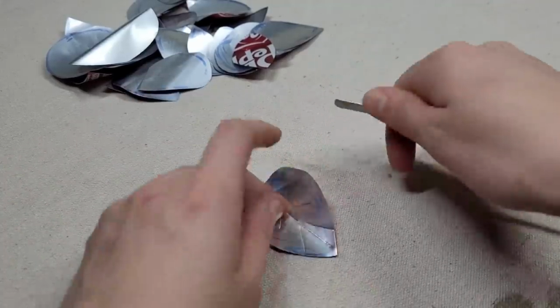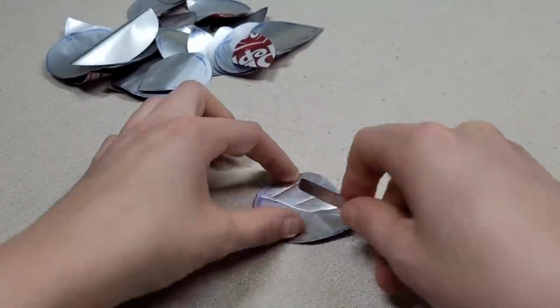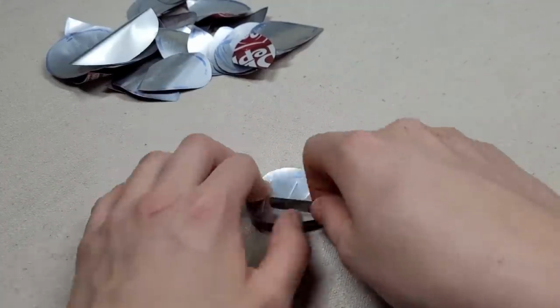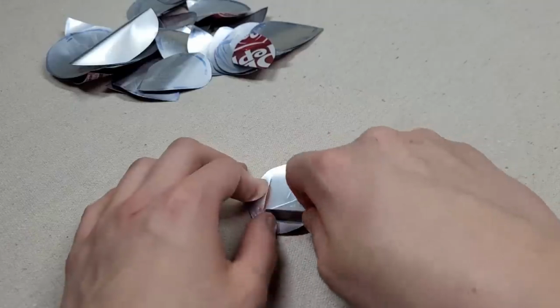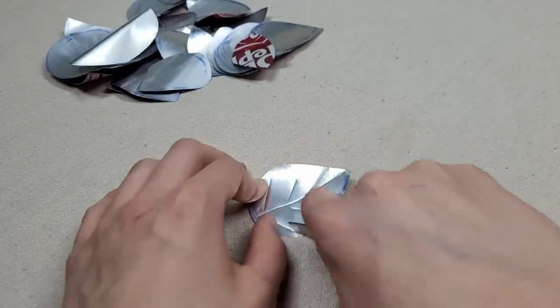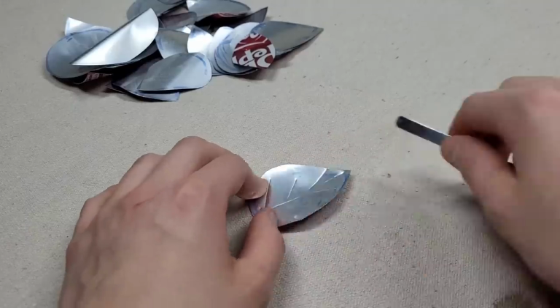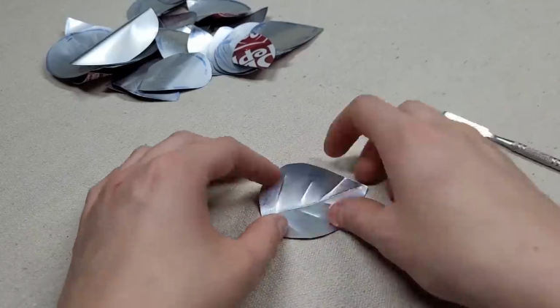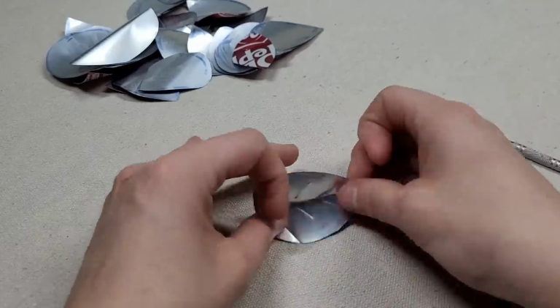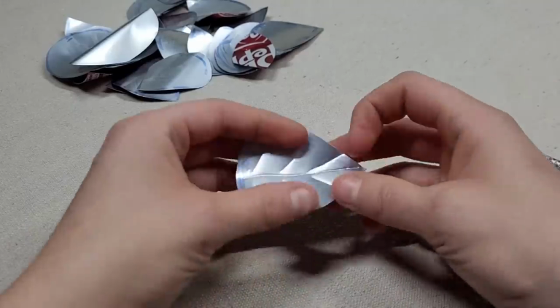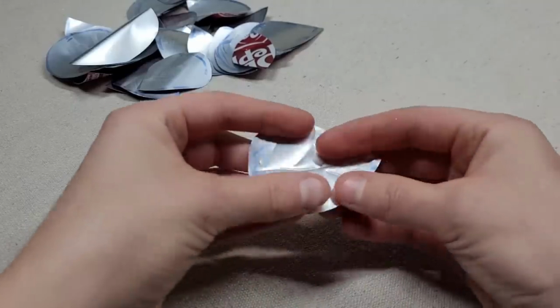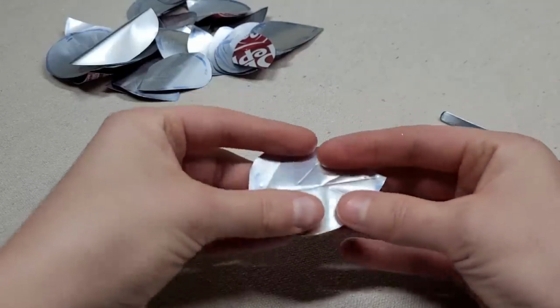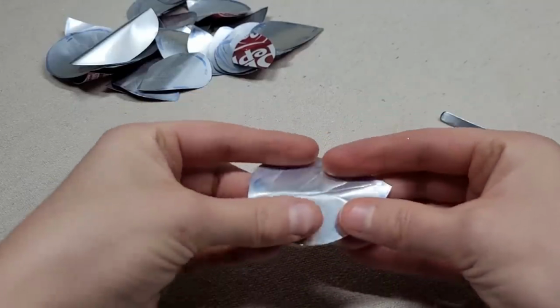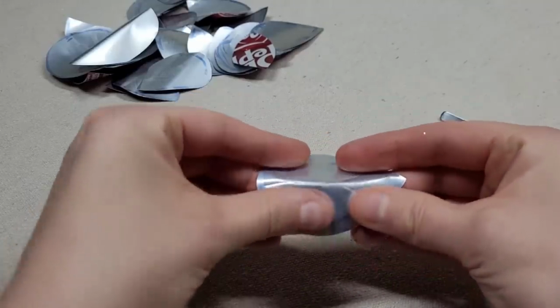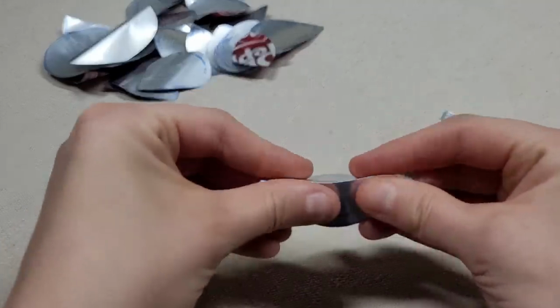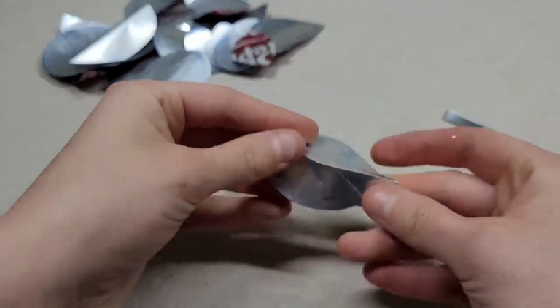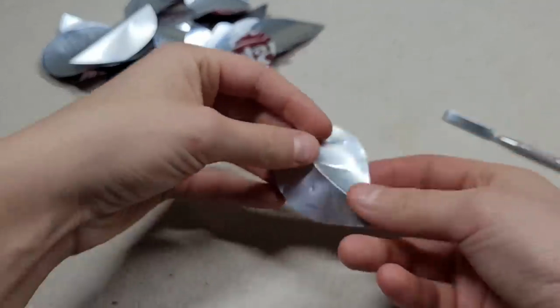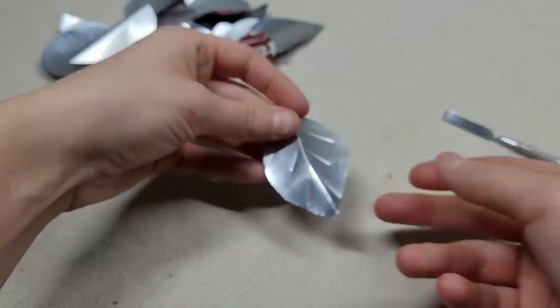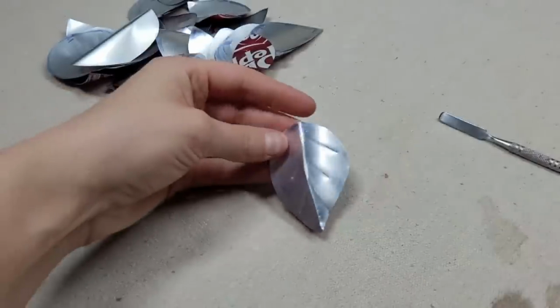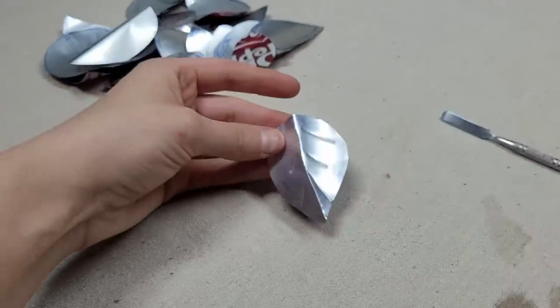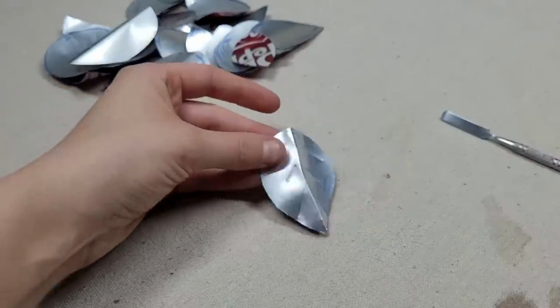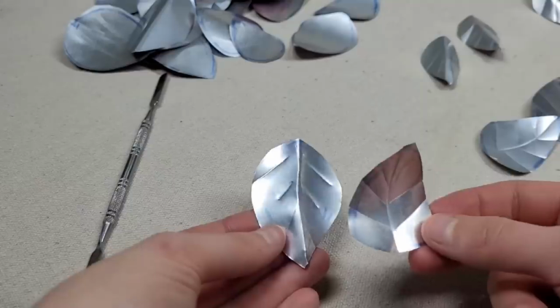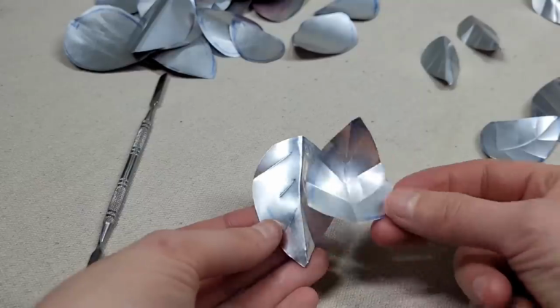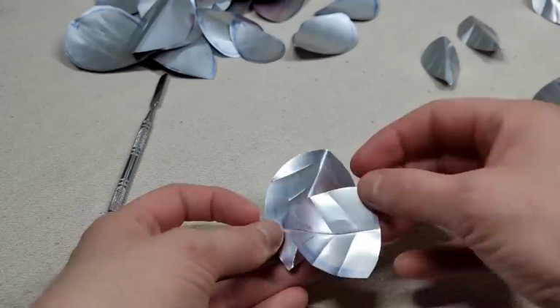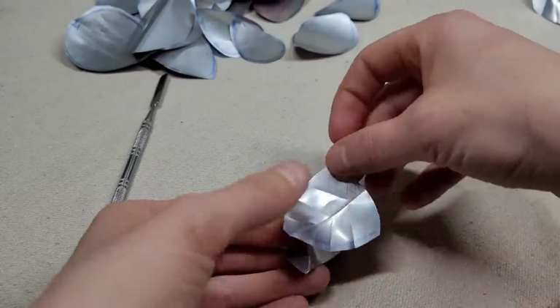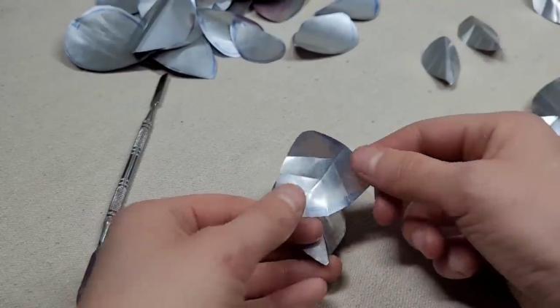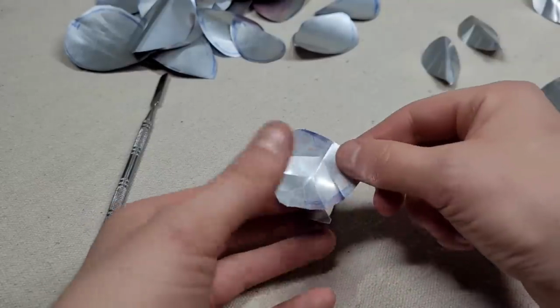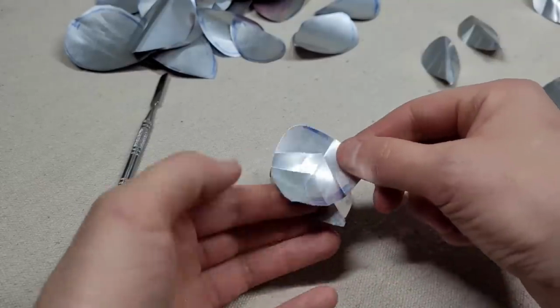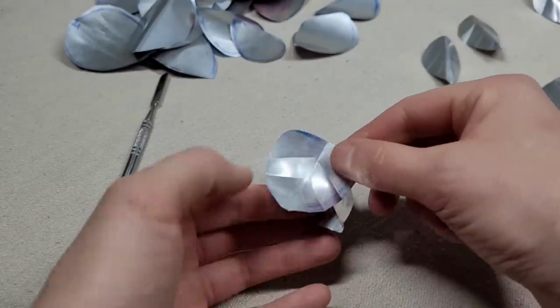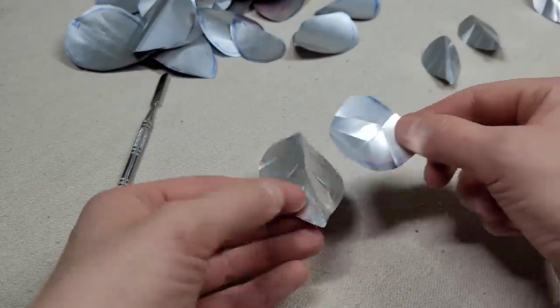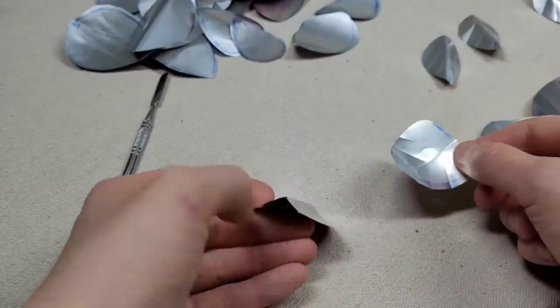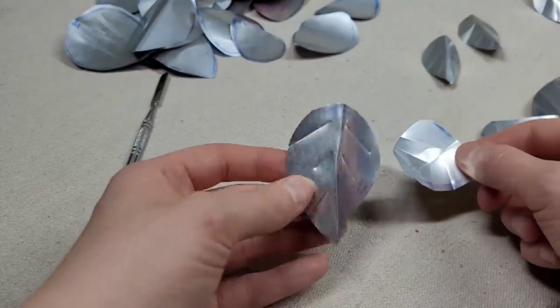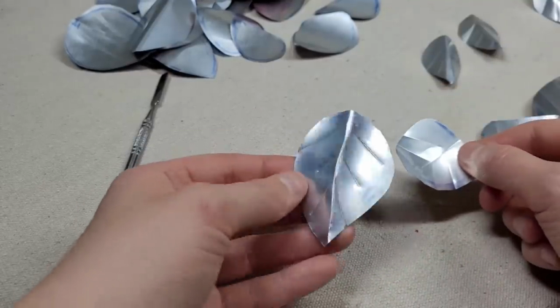There are a couple of ways you can shape the leaves. You can fold it into the middle up — I'll be using these folded ones for the ends of my longer pieces — or you could just have them slightly curved.